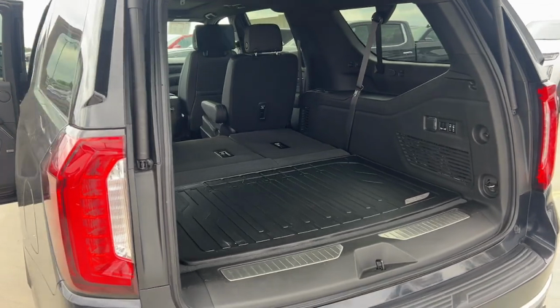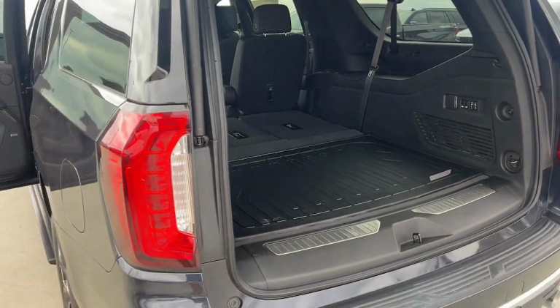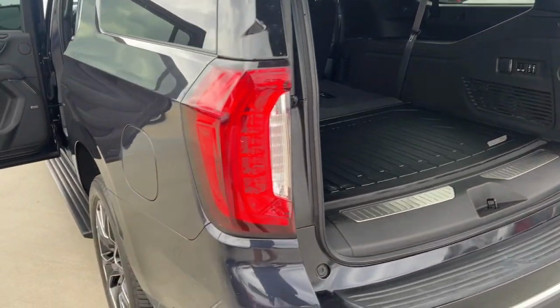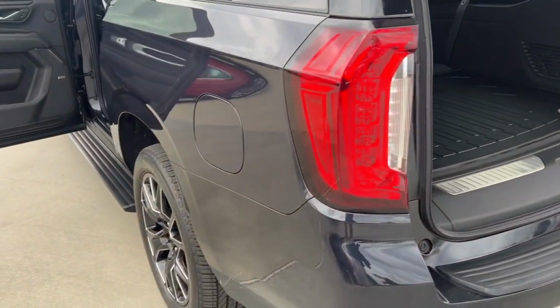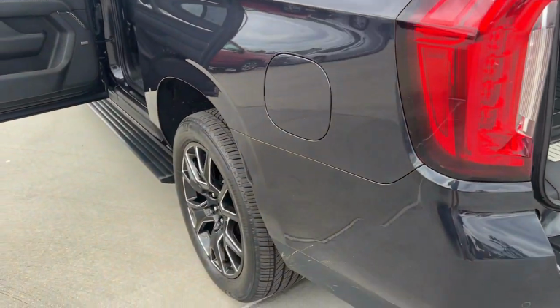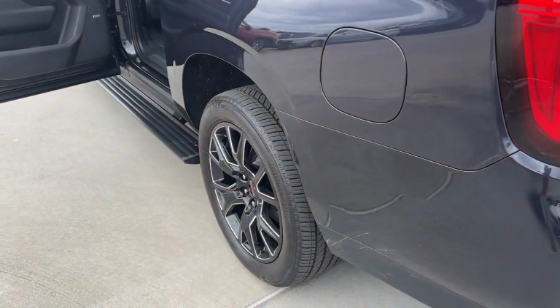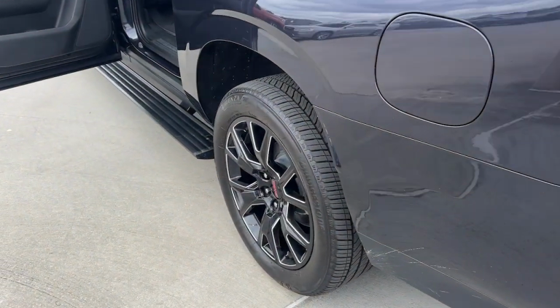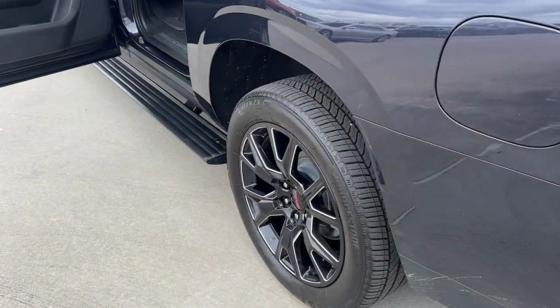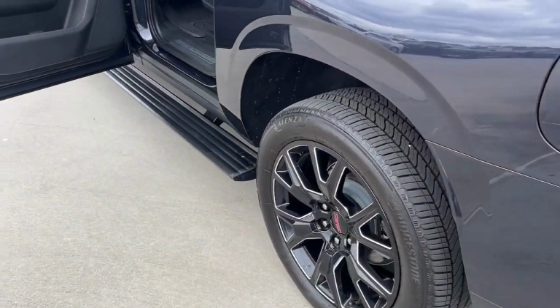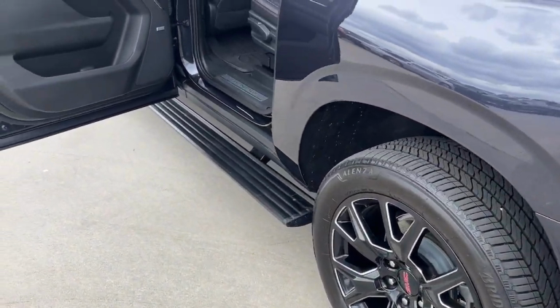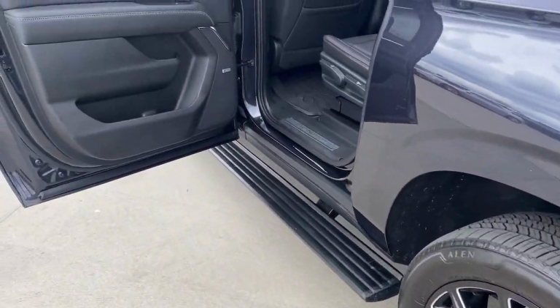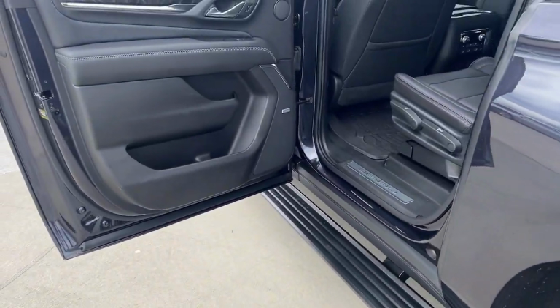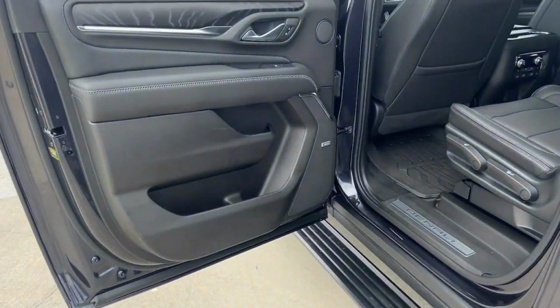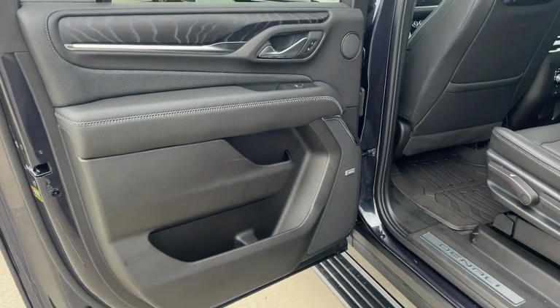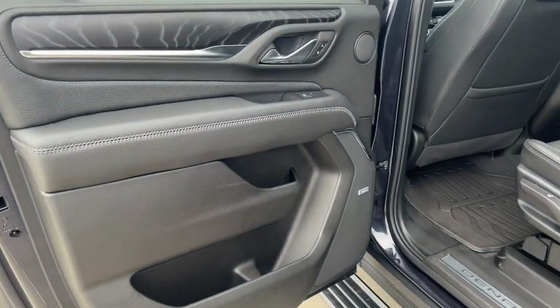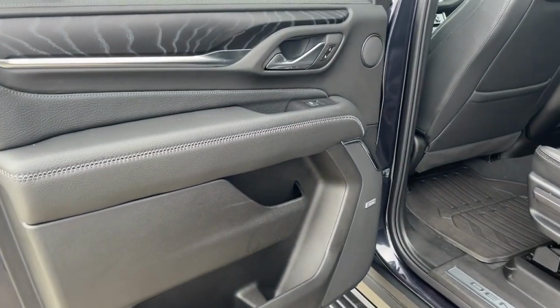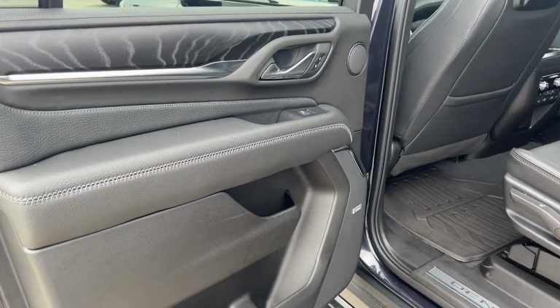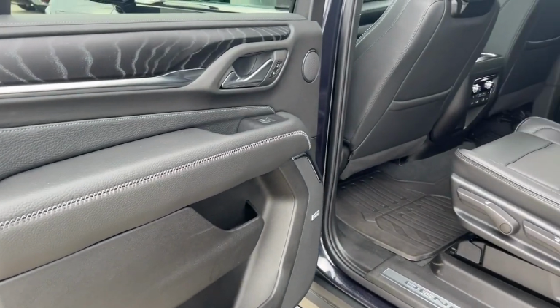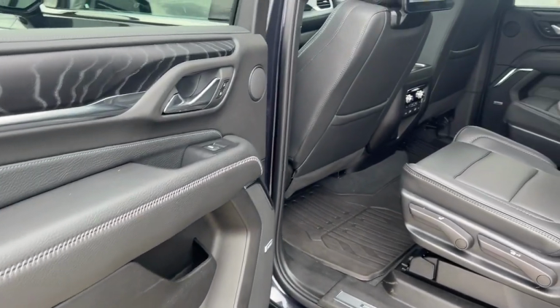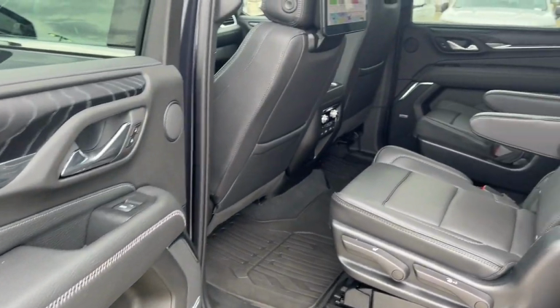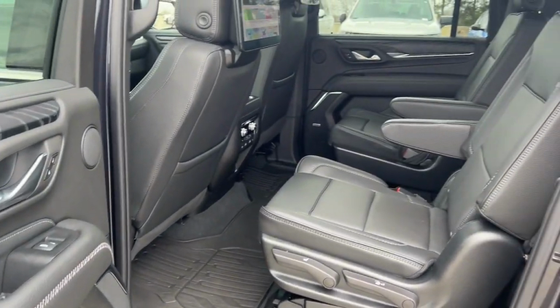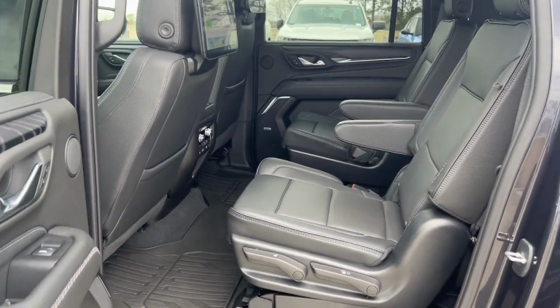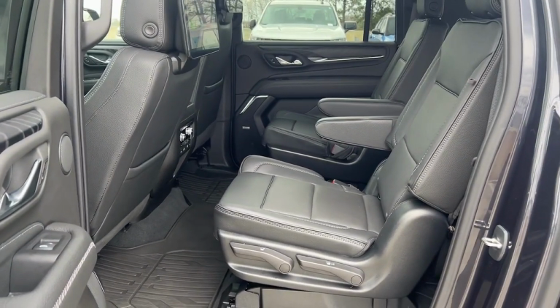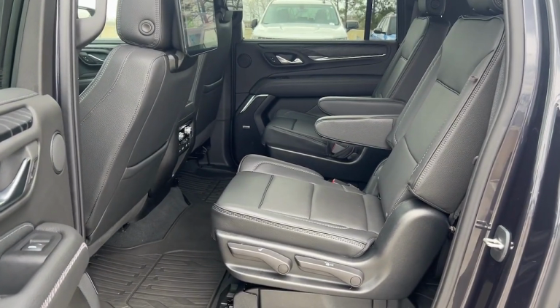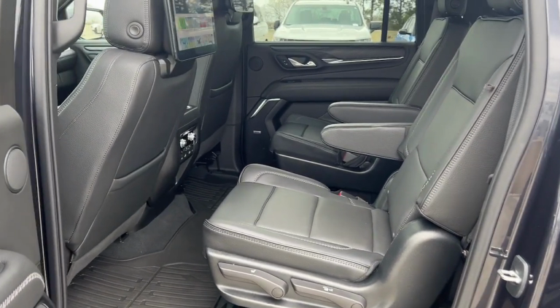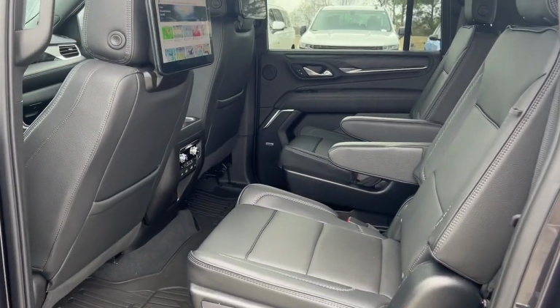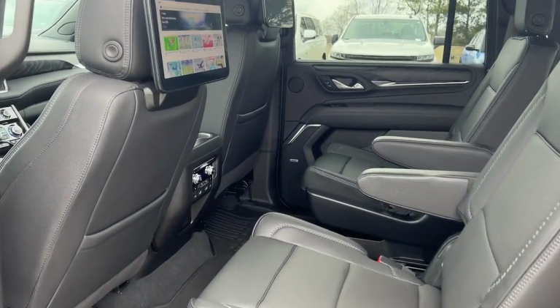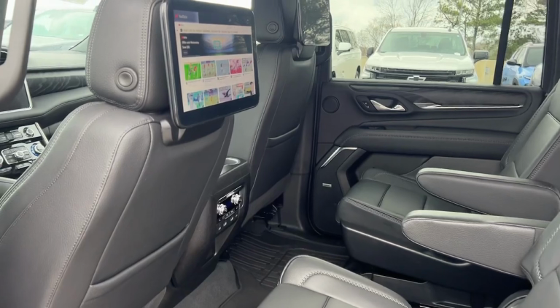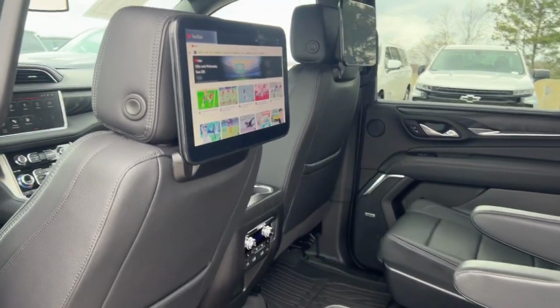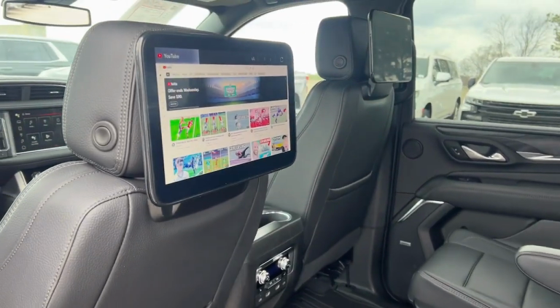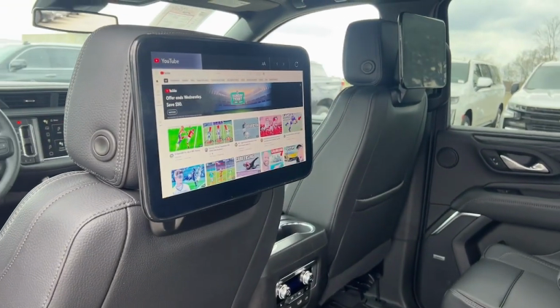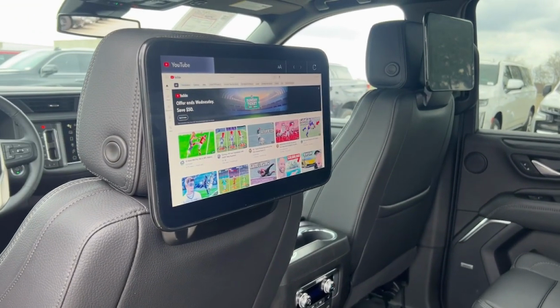These are just some of the great options this vehicle comes with: heated steering wheel, Apple CarPlay and/or Android Auto, head-up display, intelligent auto on/off high beams, and wireless charging station.